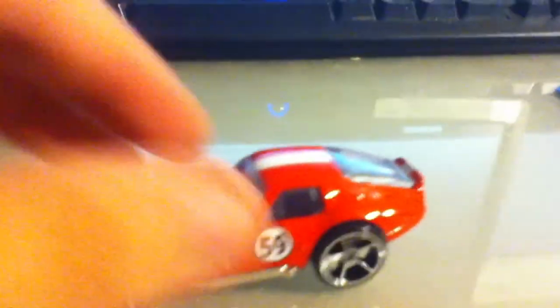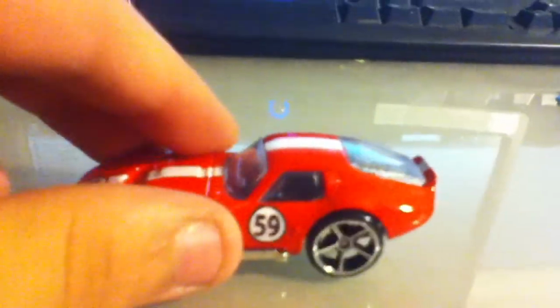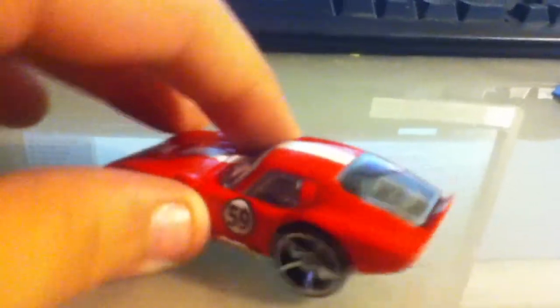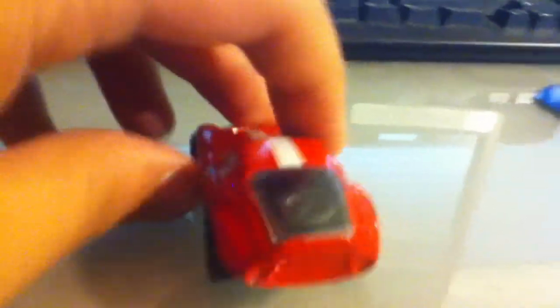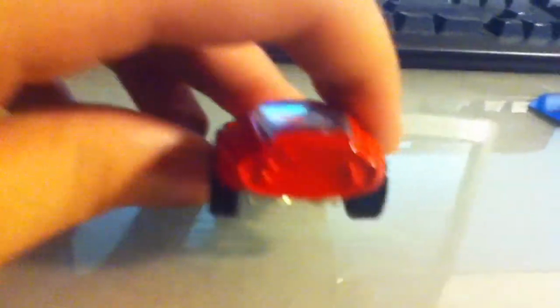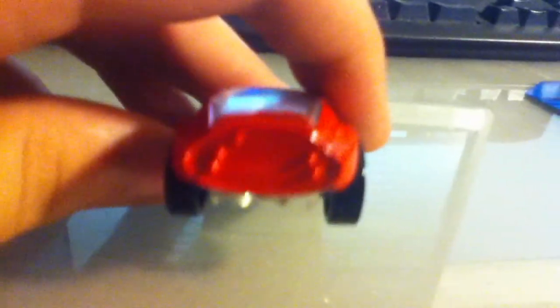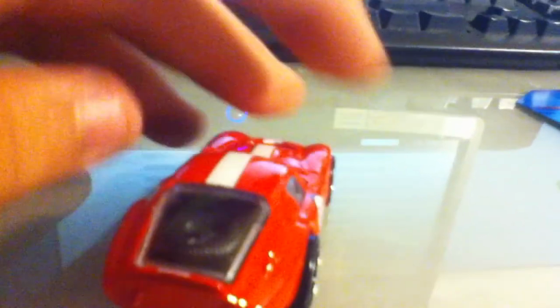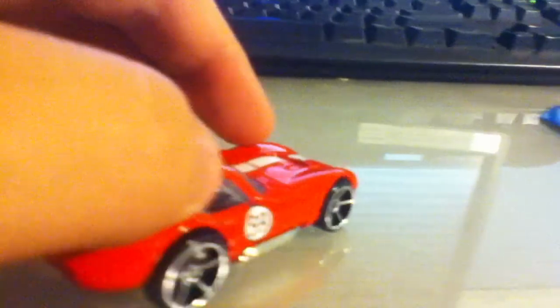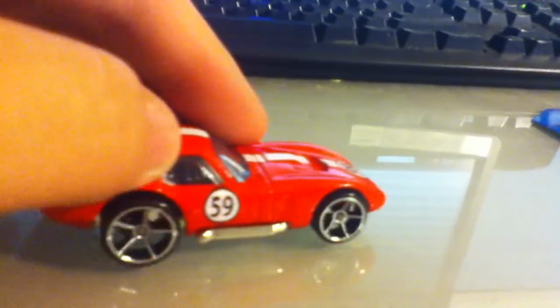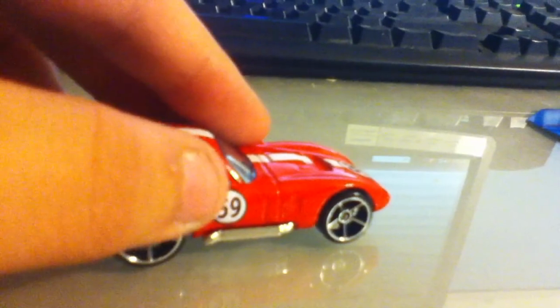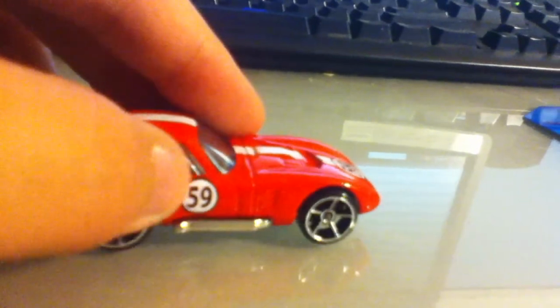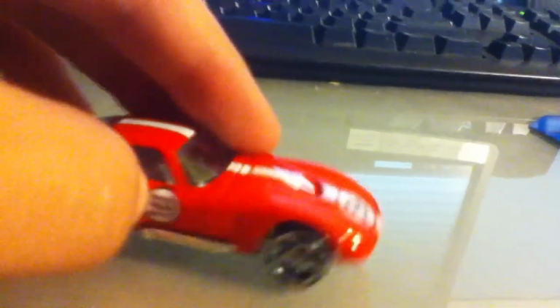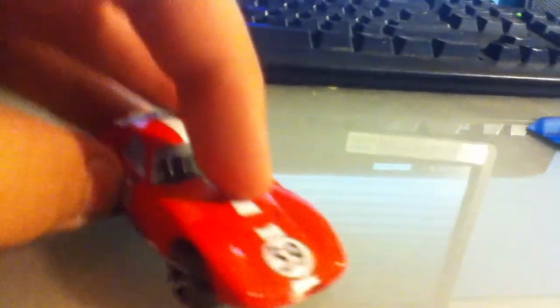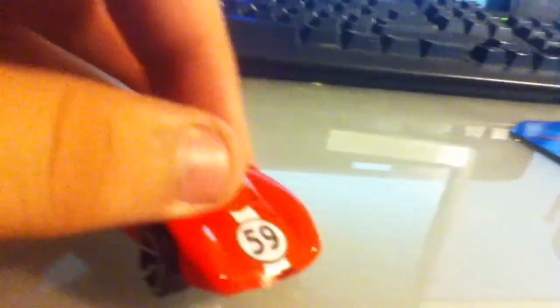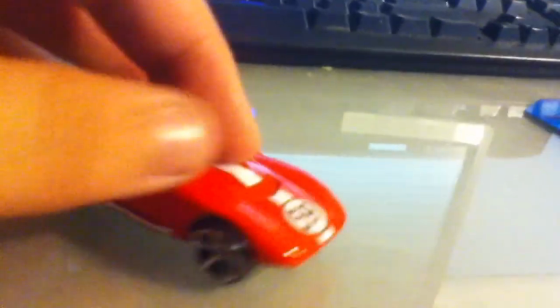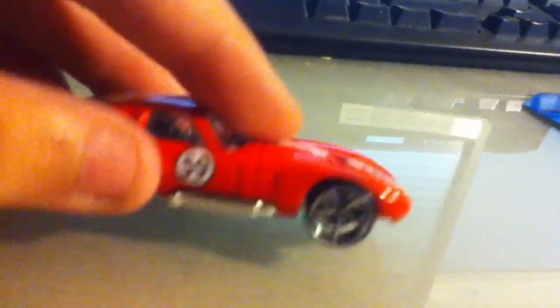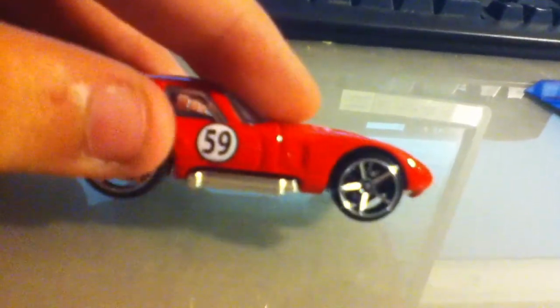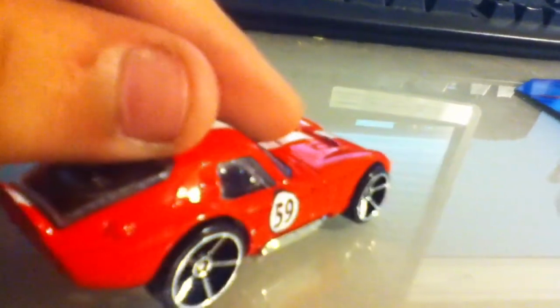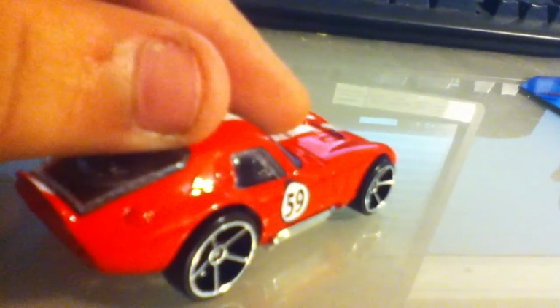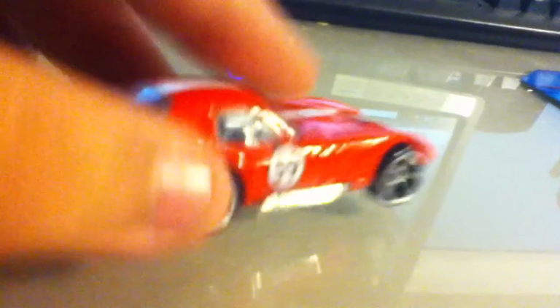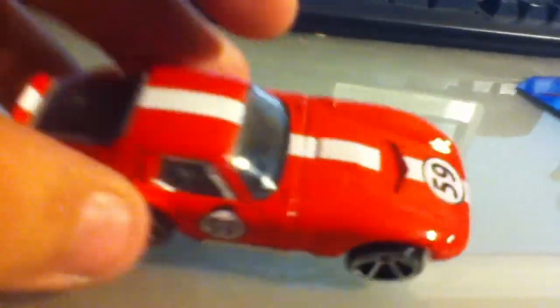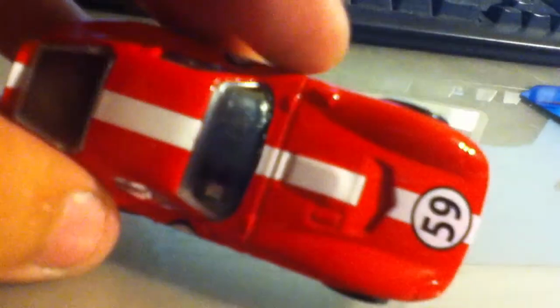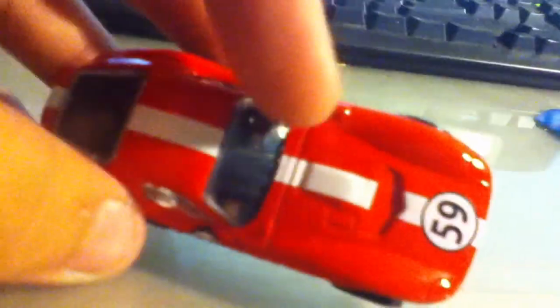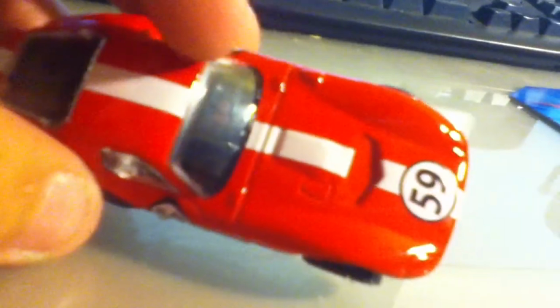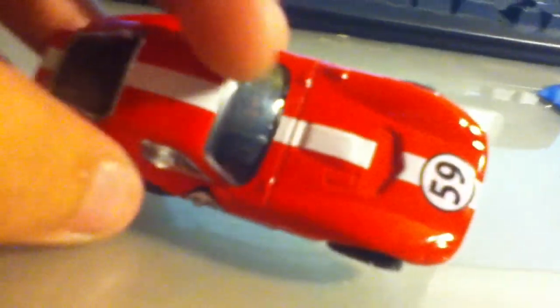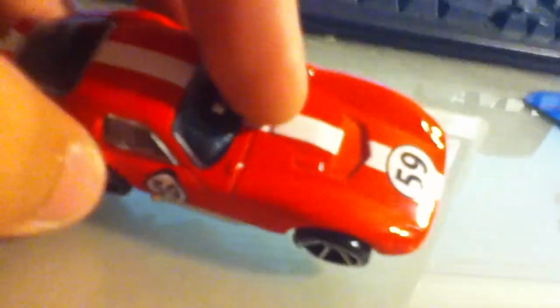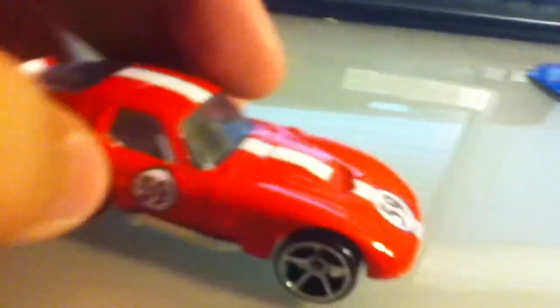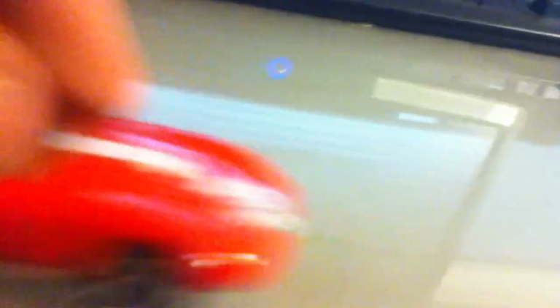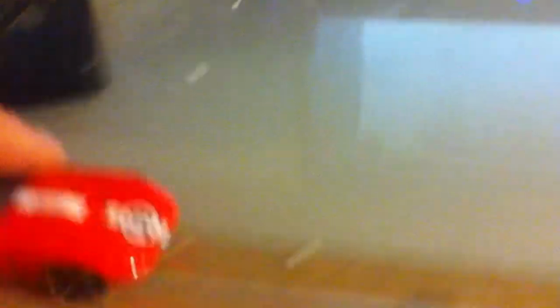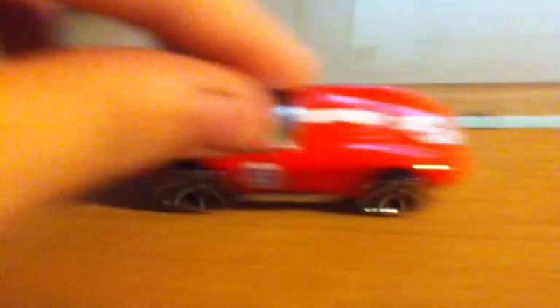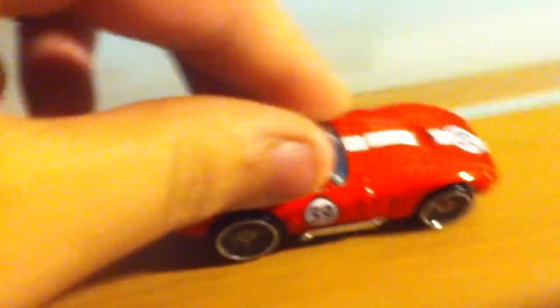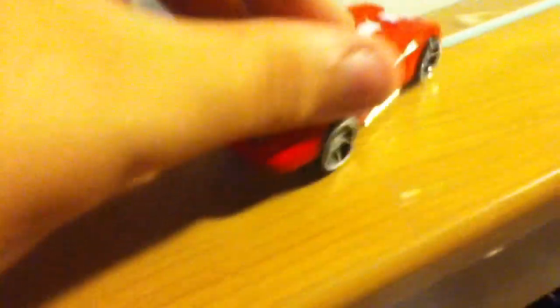Let's go over this a little bit. We have a red finish, 59 on the side and on the hood. Very nice wheels as always. Side exhaust. A white racing stripe on the front. And a very nice car.